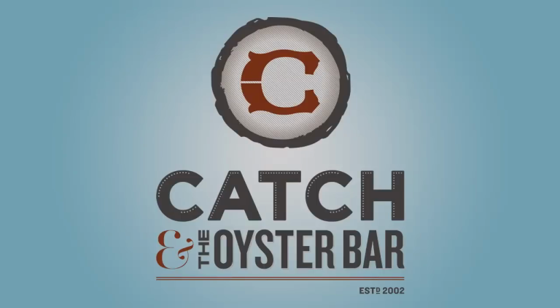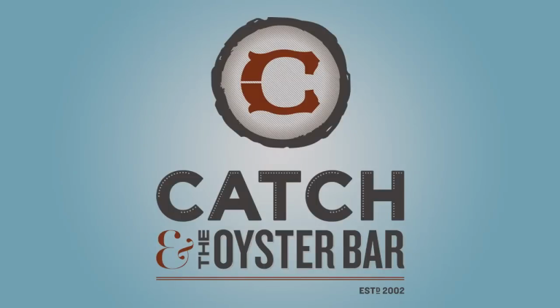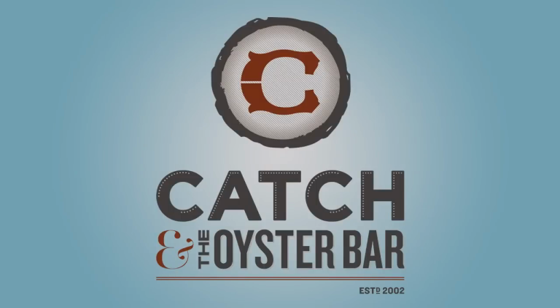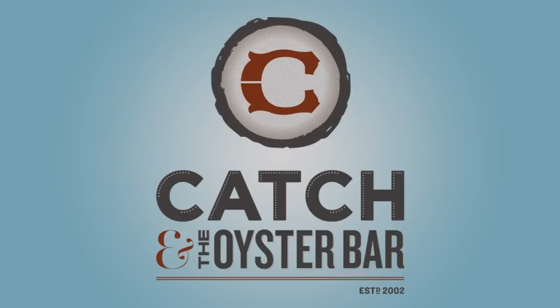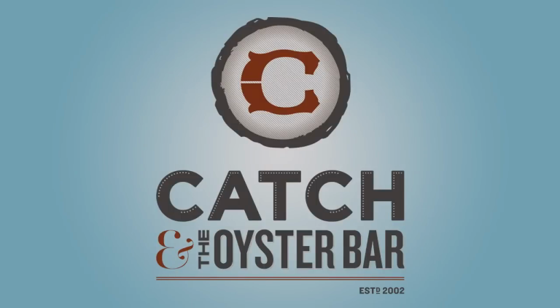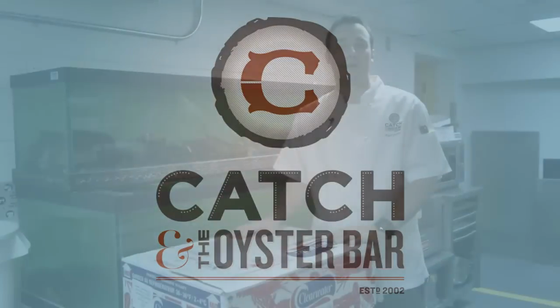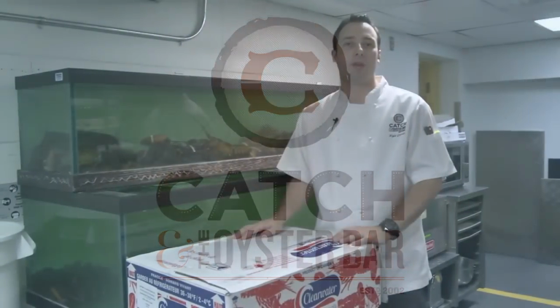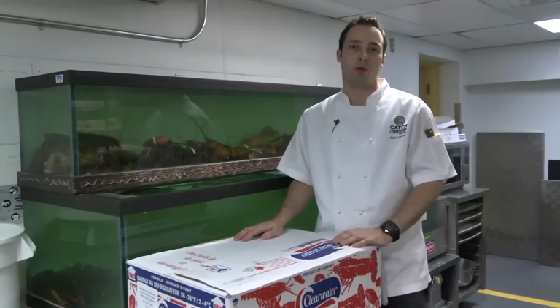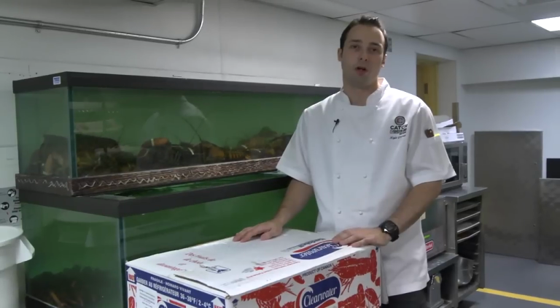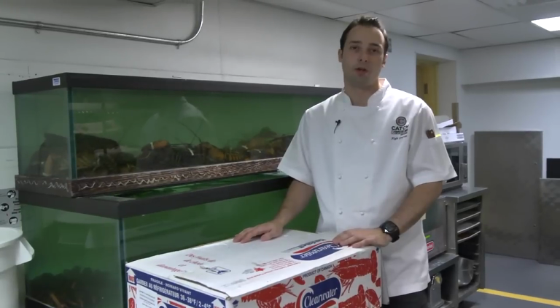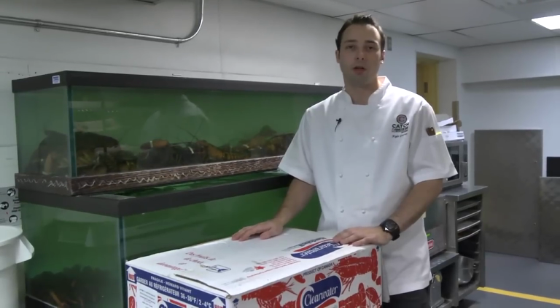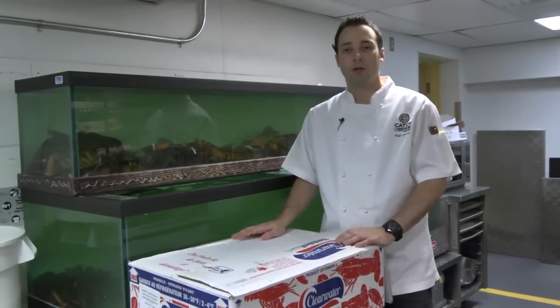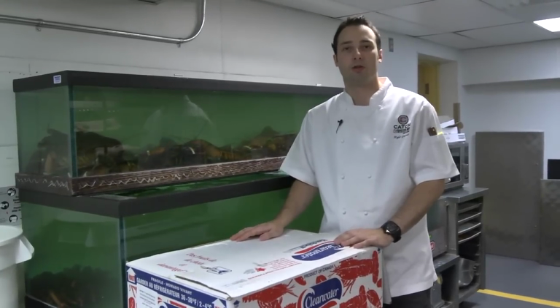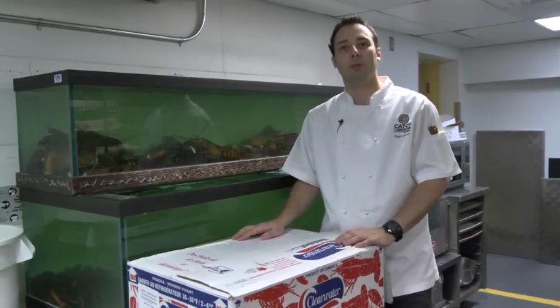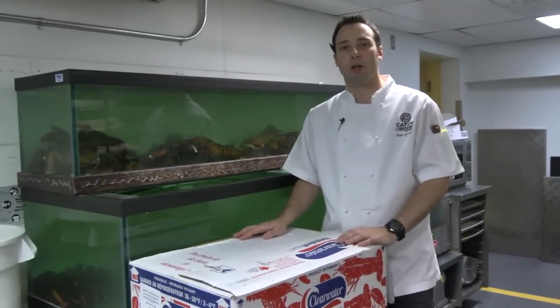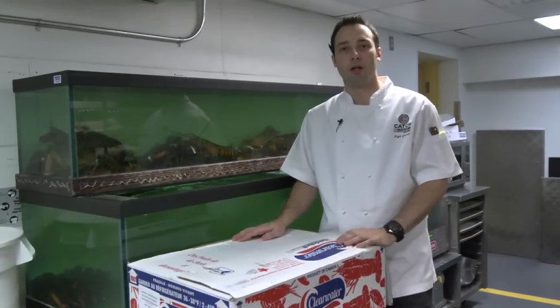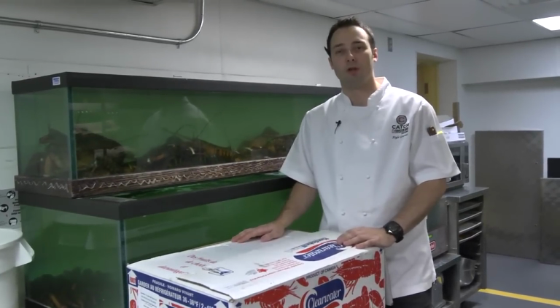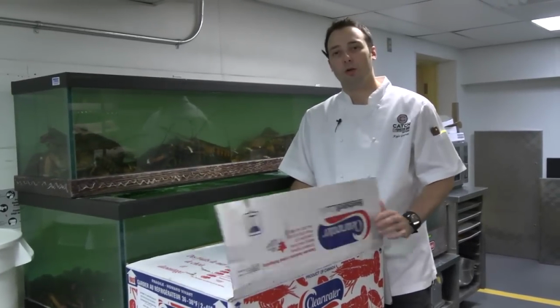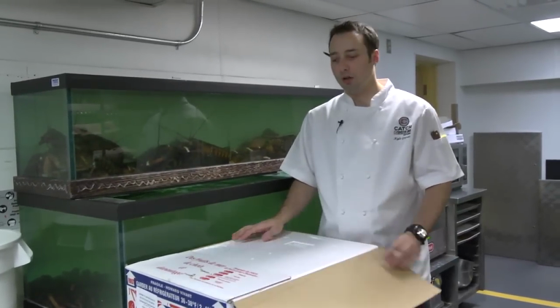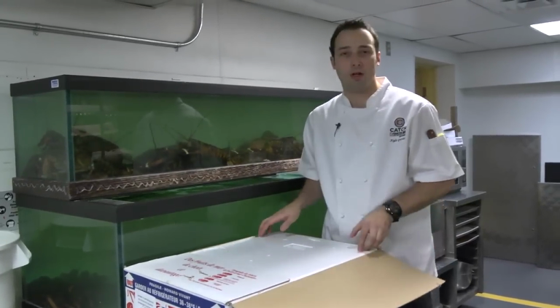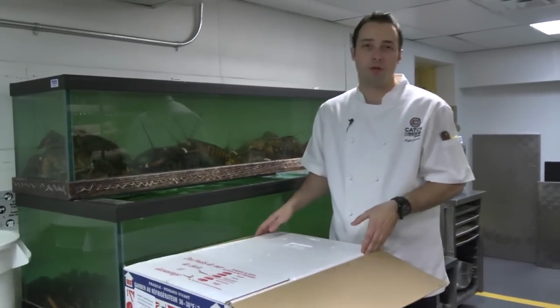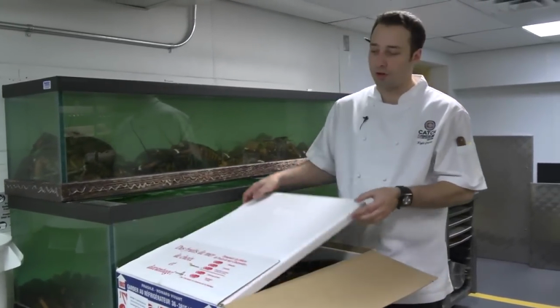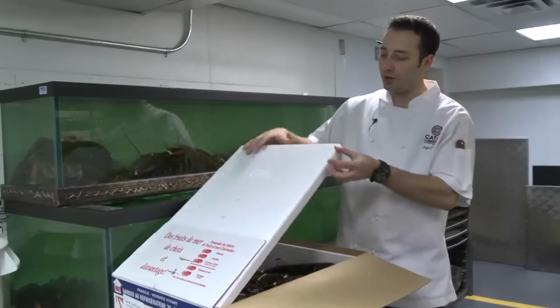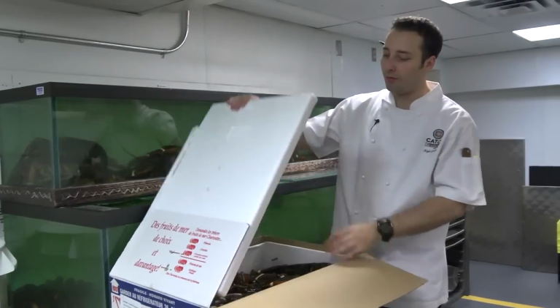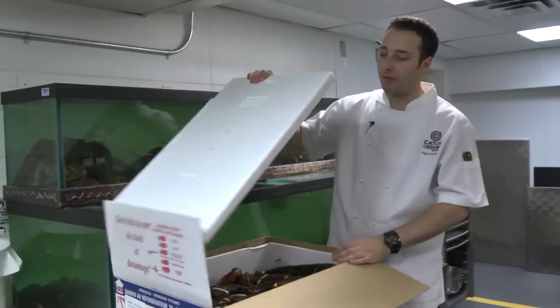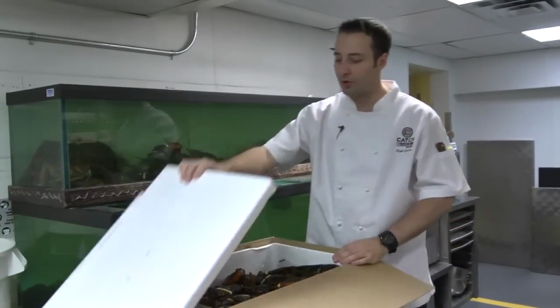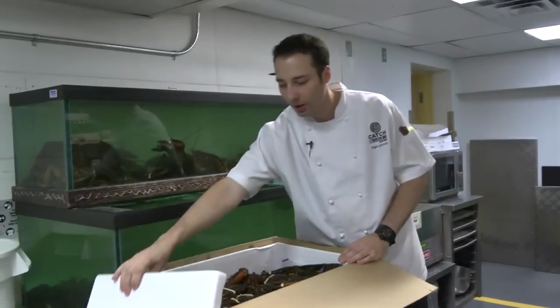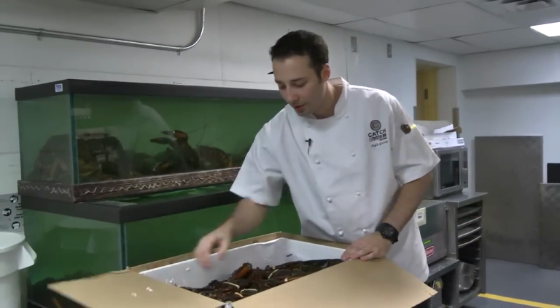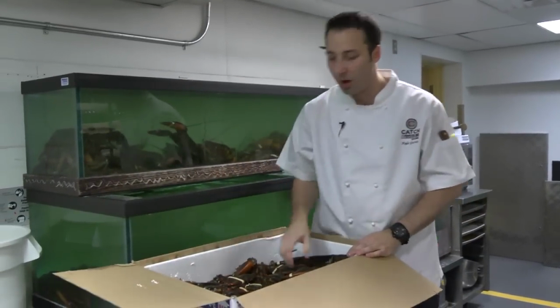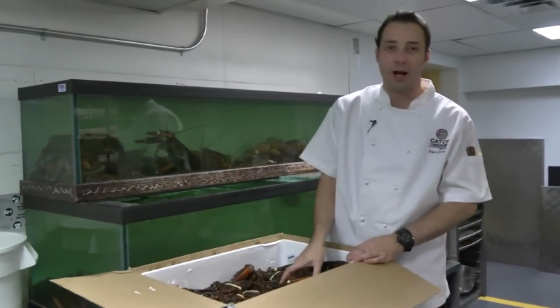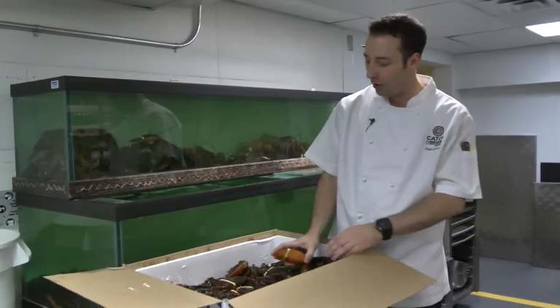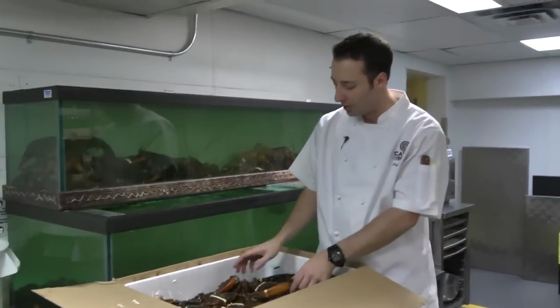I'm Chef Kyle Grobes, executive chef of Catch and the Oyster Bar in downtown Calgary. I'm going to talk to you a little bit about fresh lobster. We've got some beautiful fresh lobster just flown in today from Nova Scotia — these are one and a half pound lobsters.